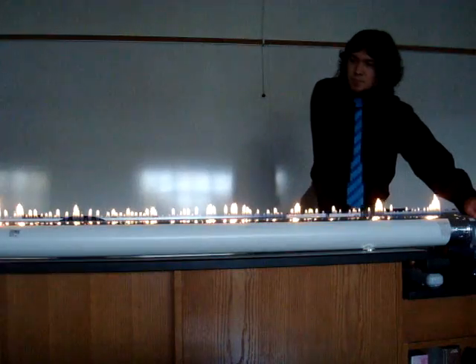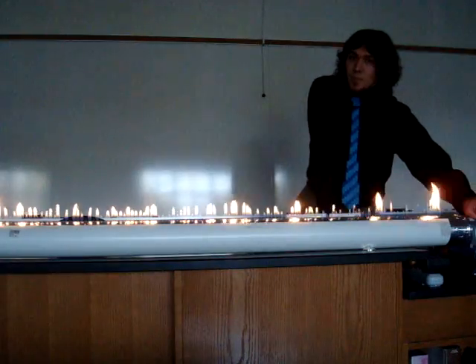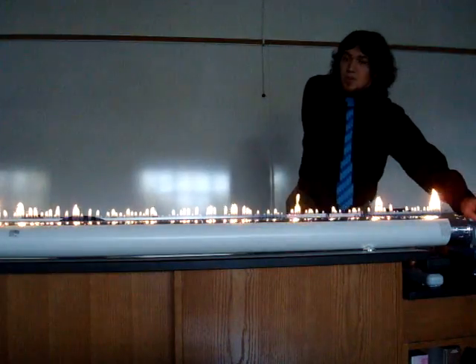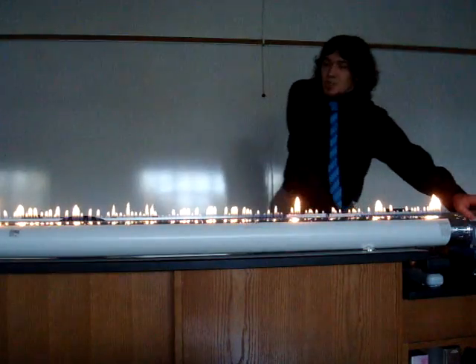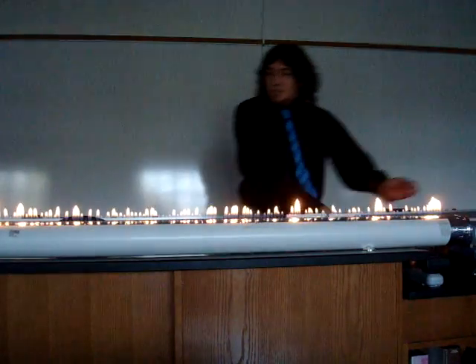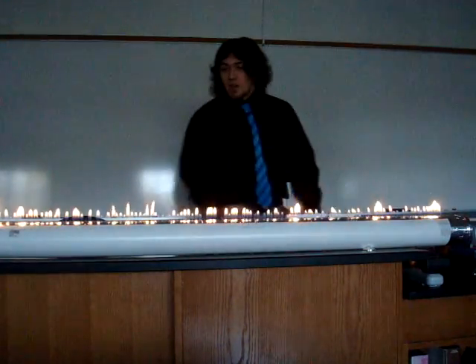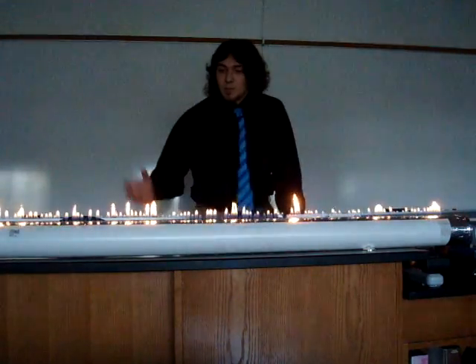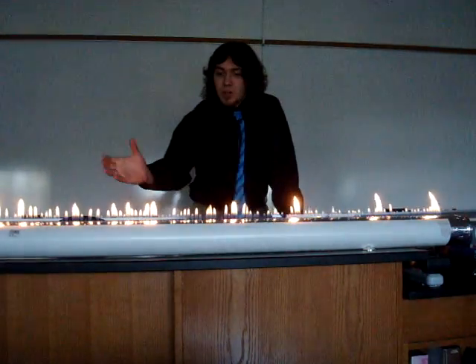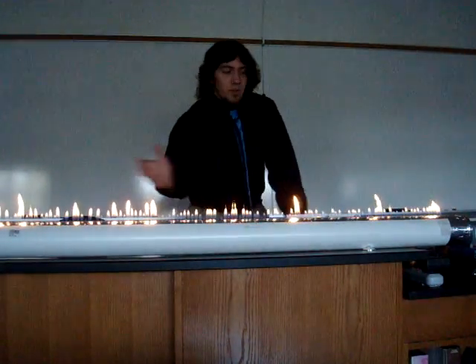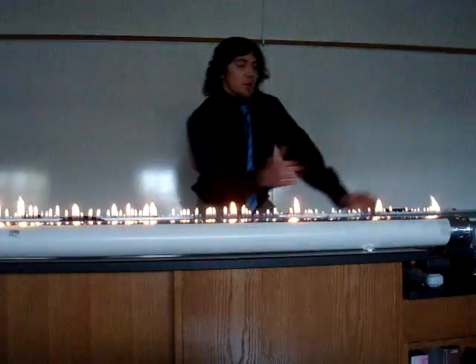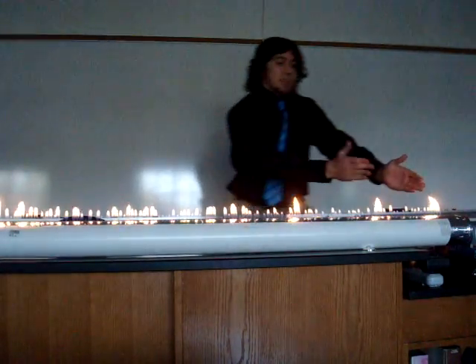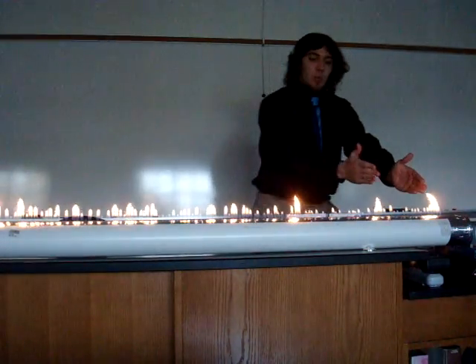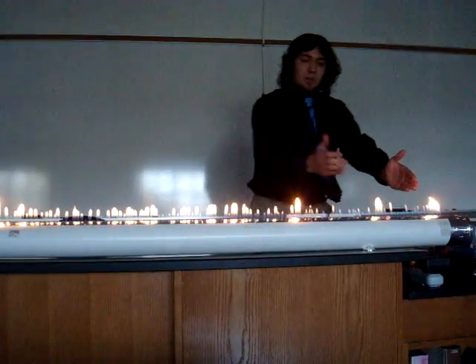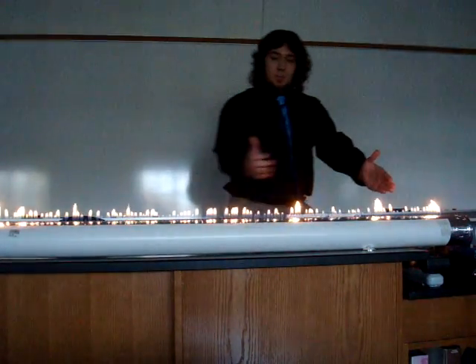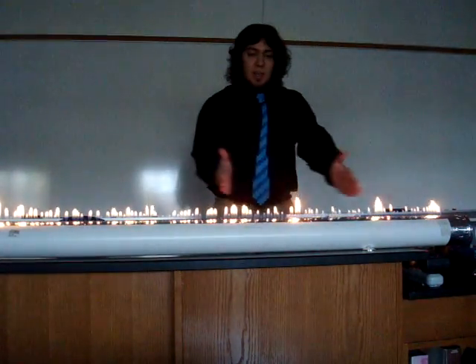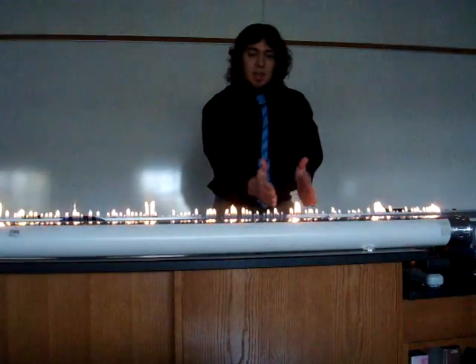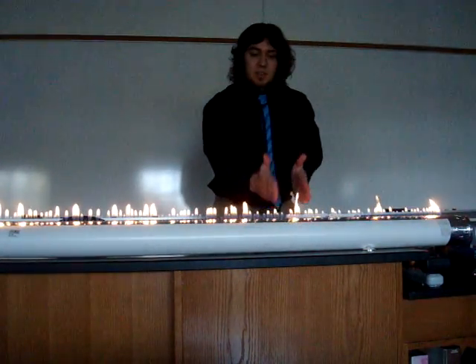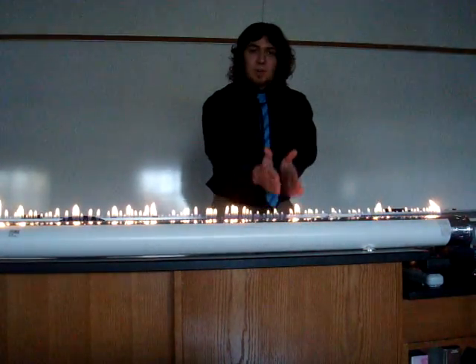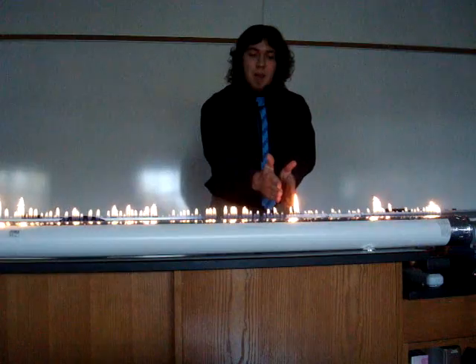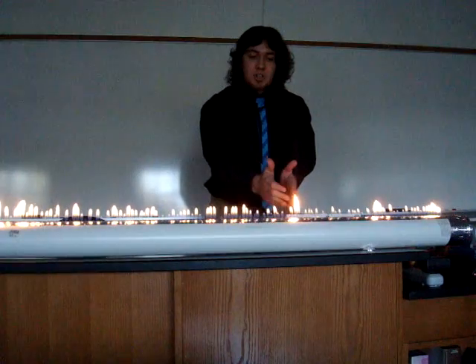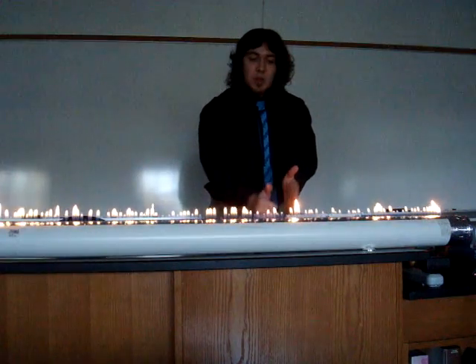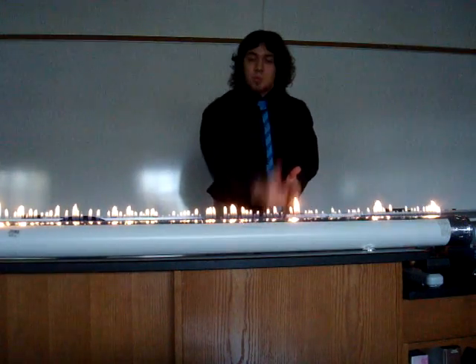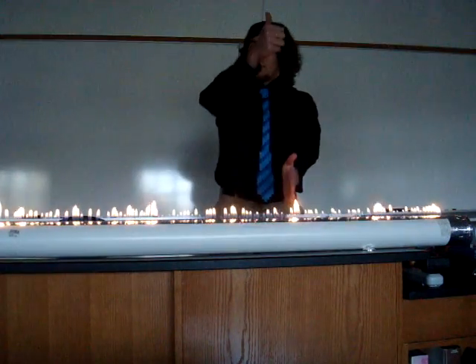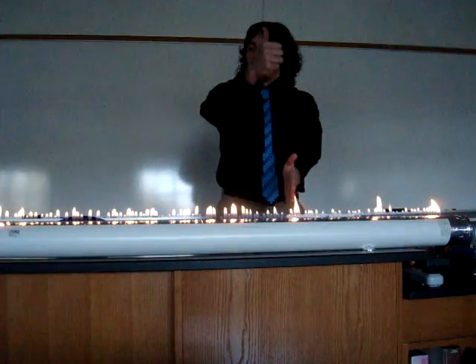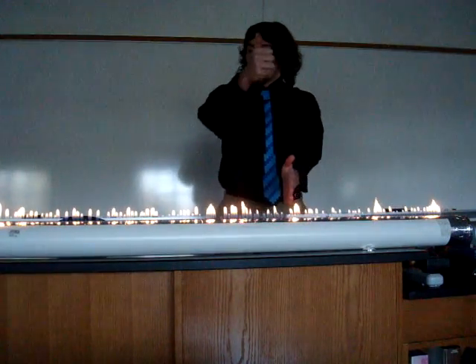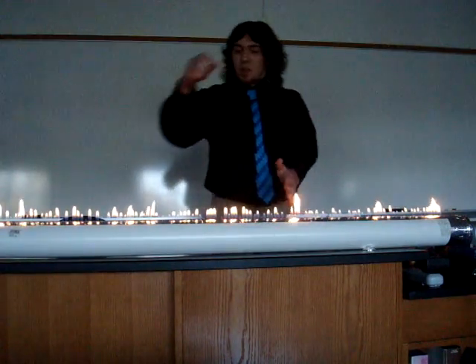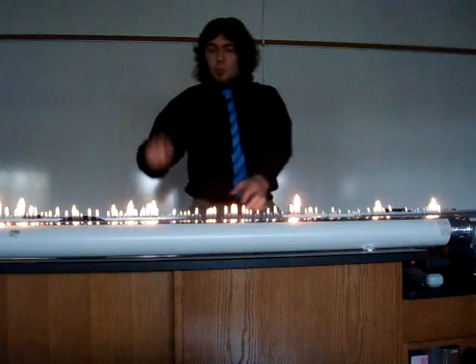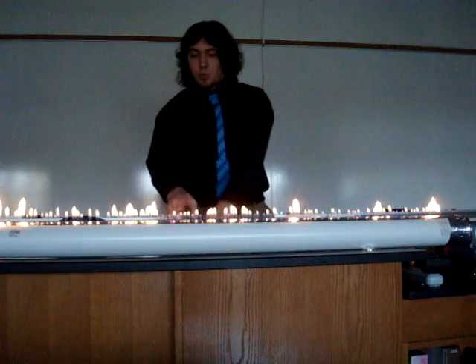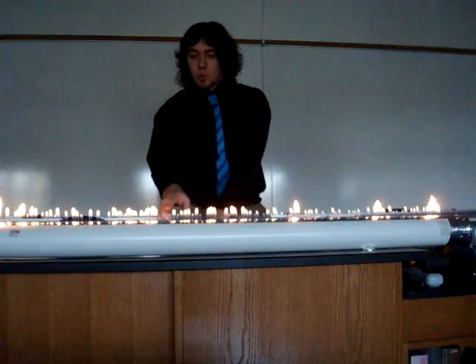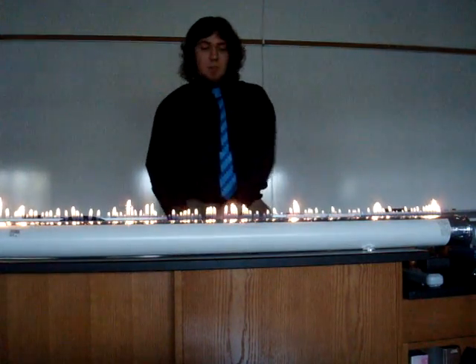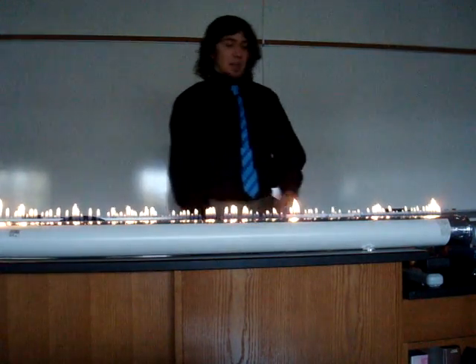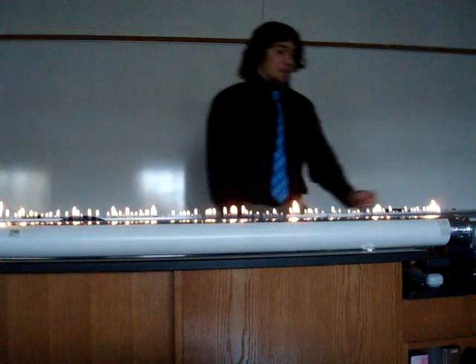This is because the pressure from the sound wave is making different high pressure points where the flame goes up more, and low pressure points where it comes down less.